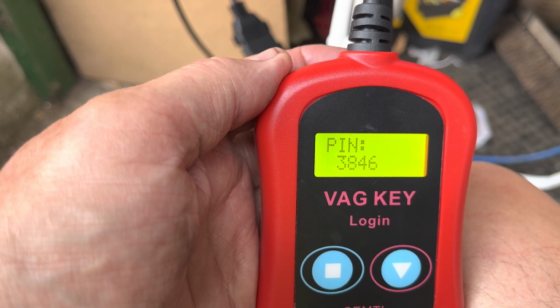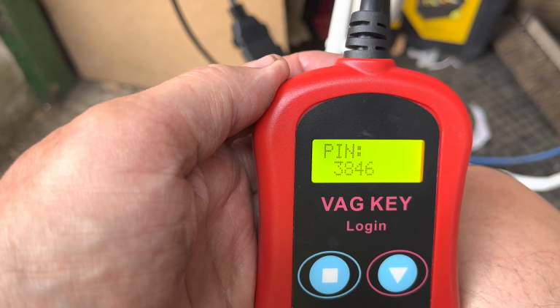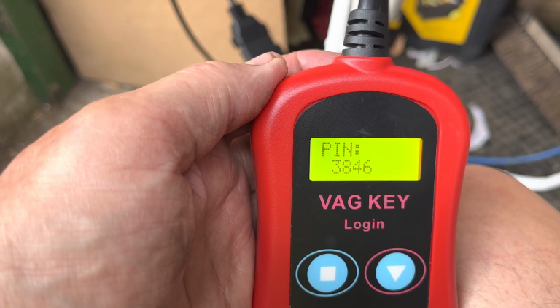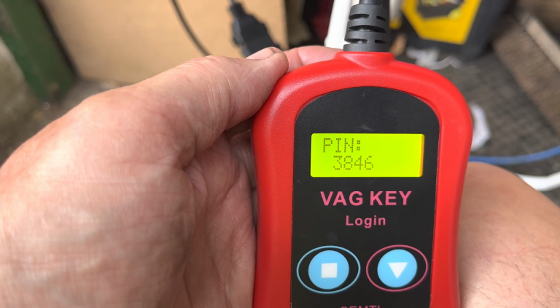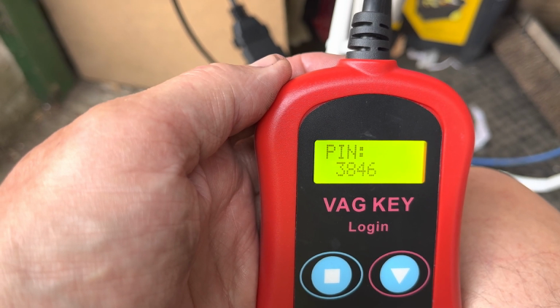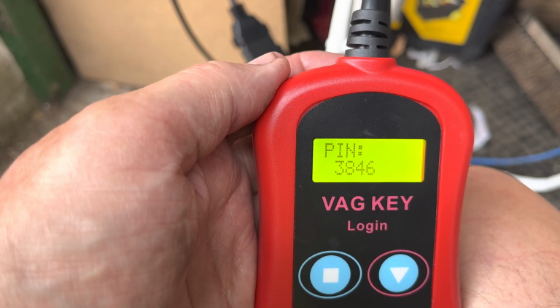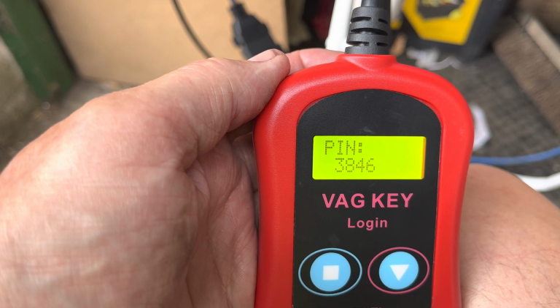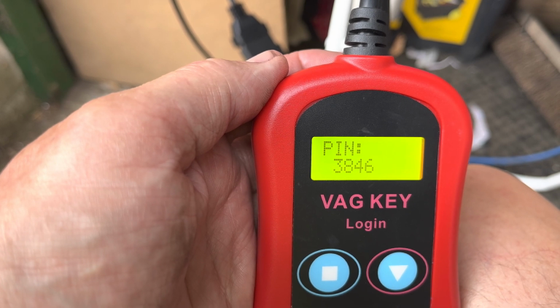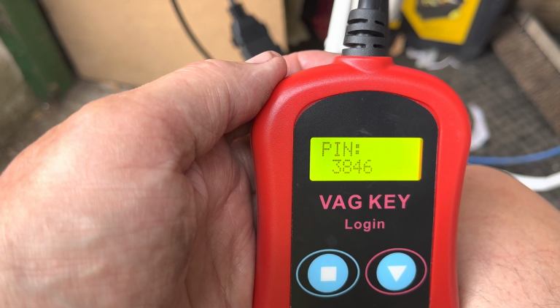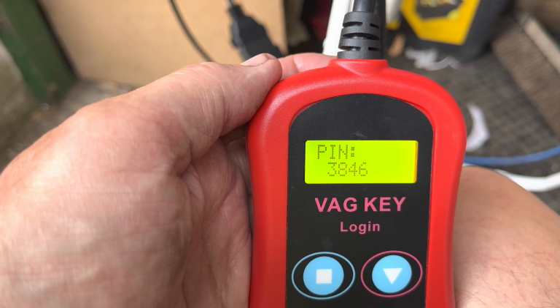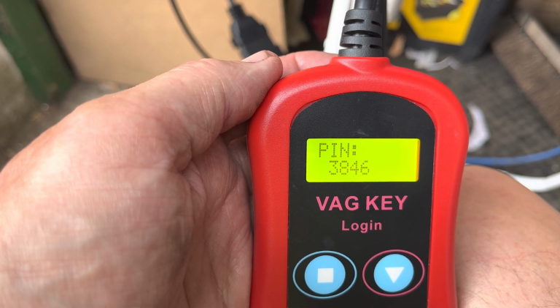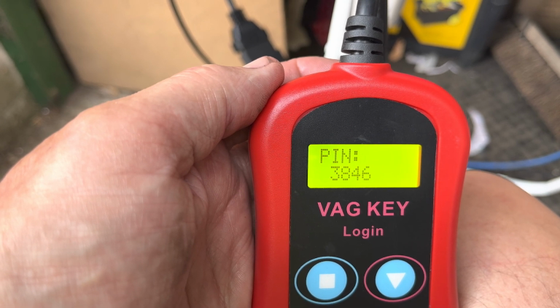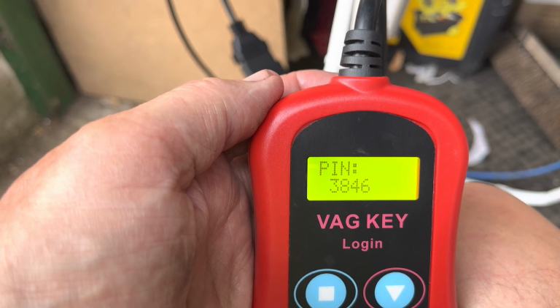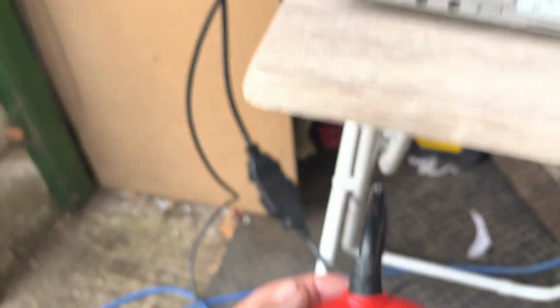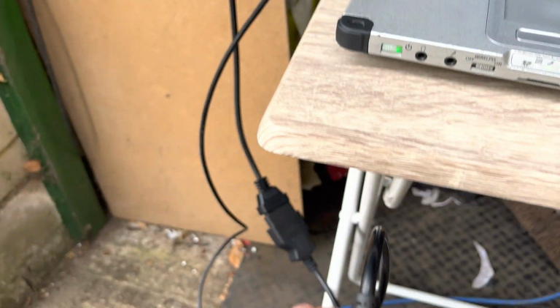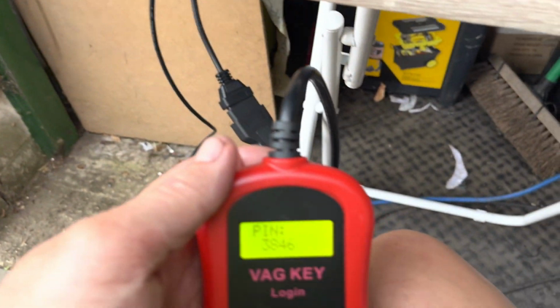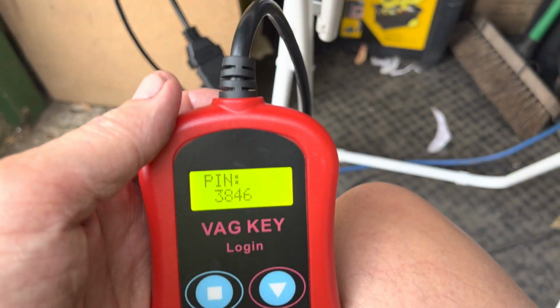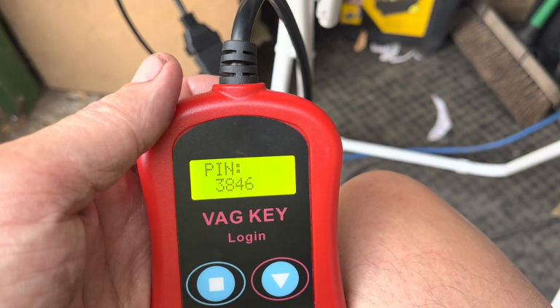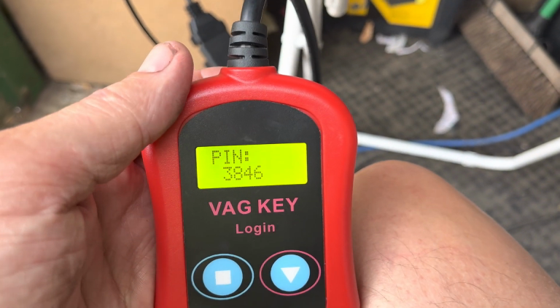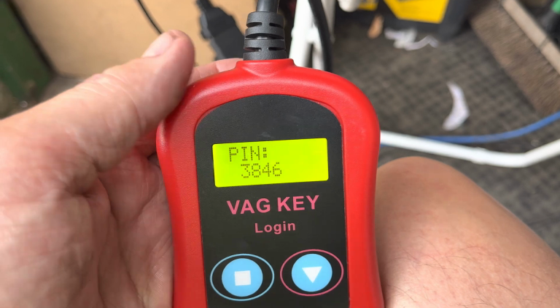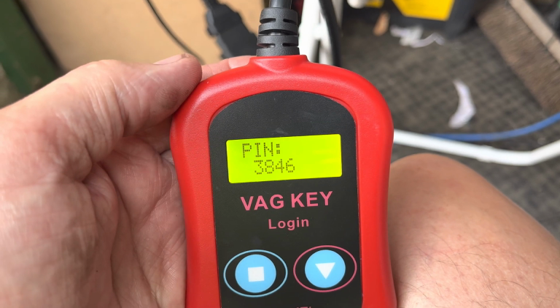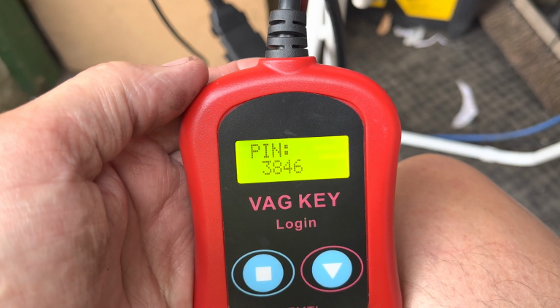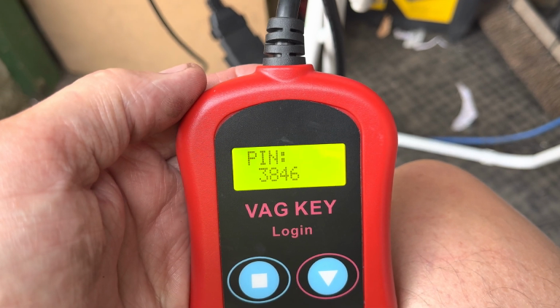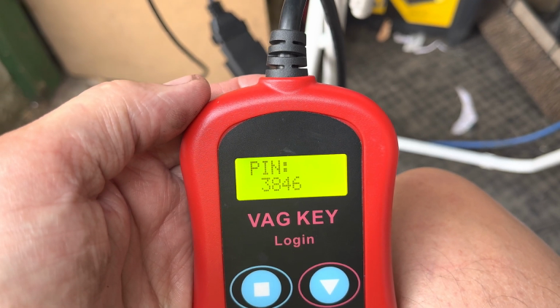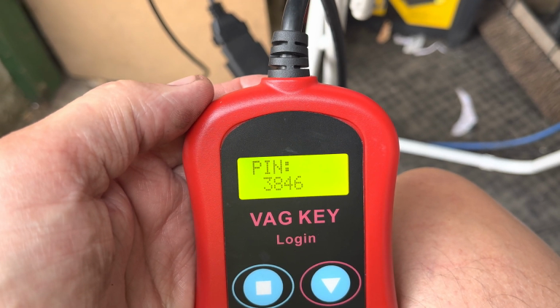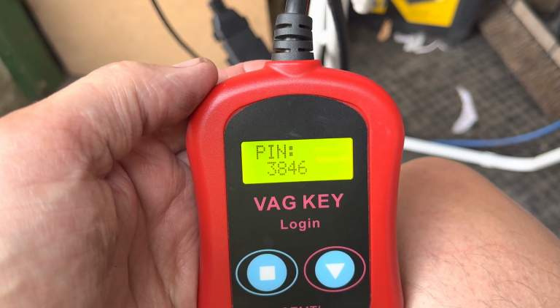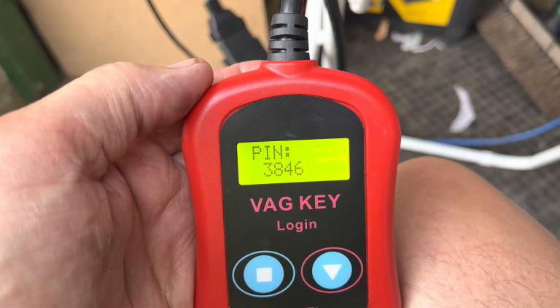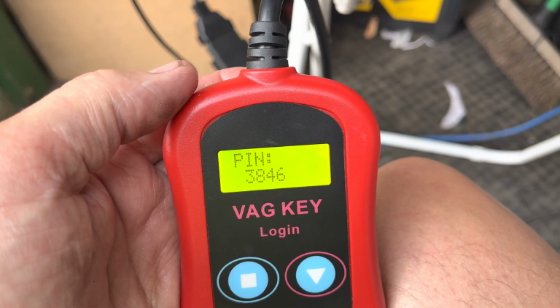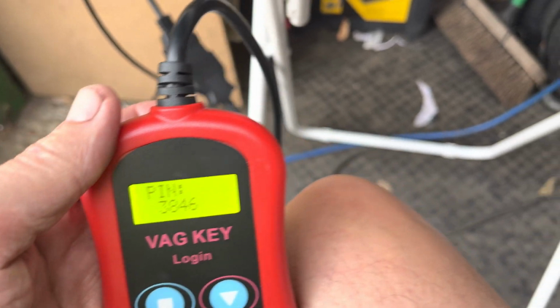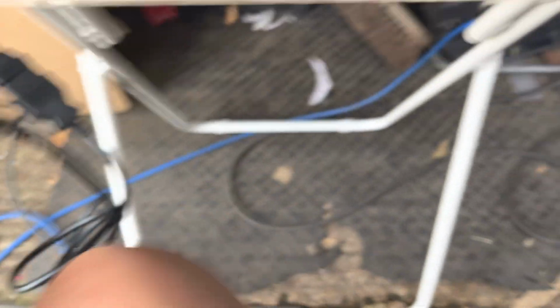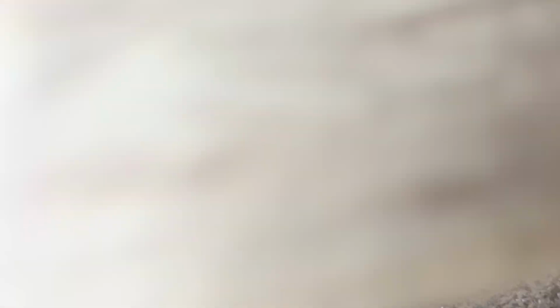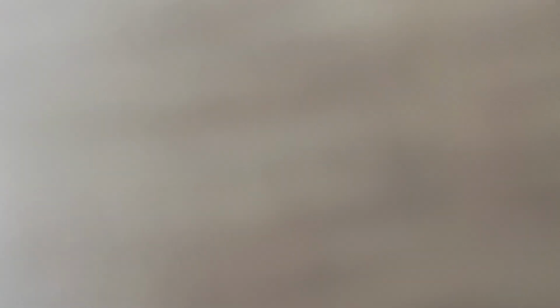And there it is — 3846. So there's the PIN code for this cluster: 3846. Now we're going to plug the VCDS back in just to verify it, so 3846.